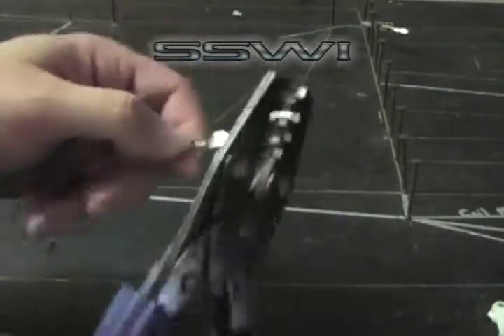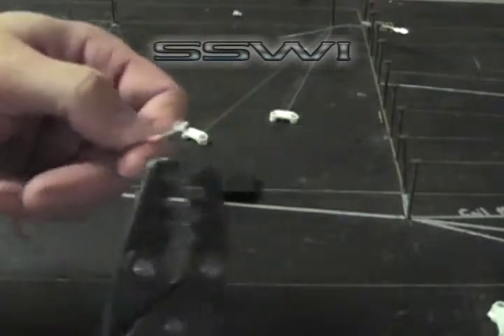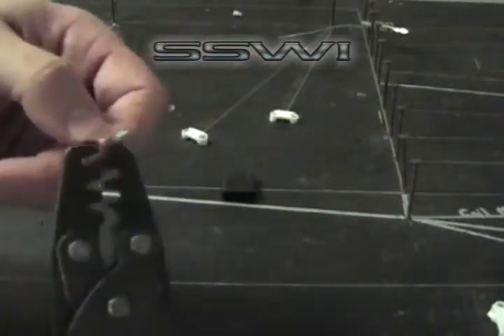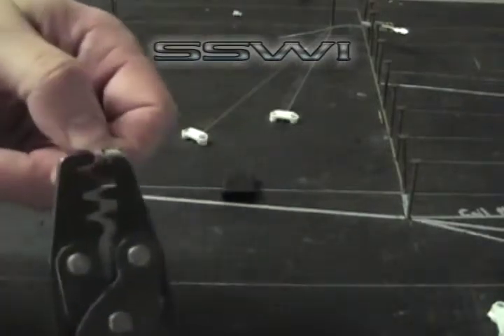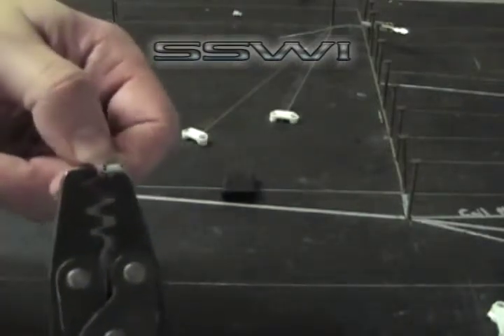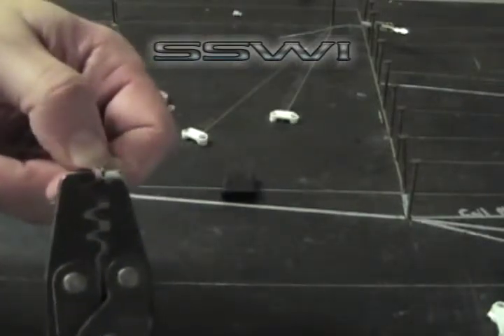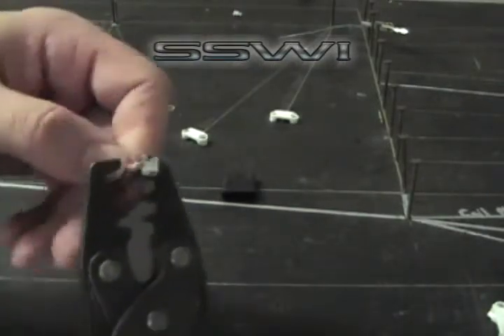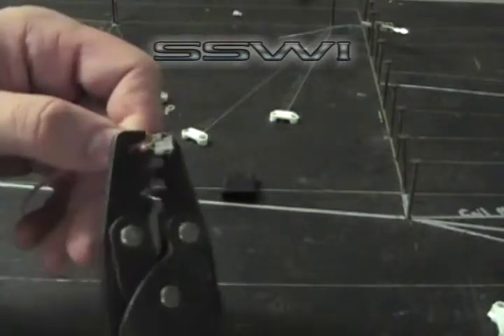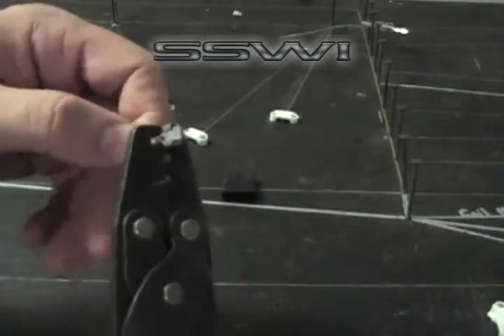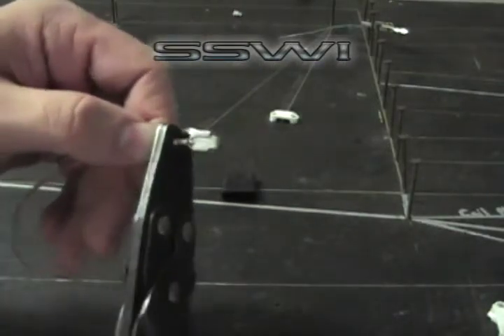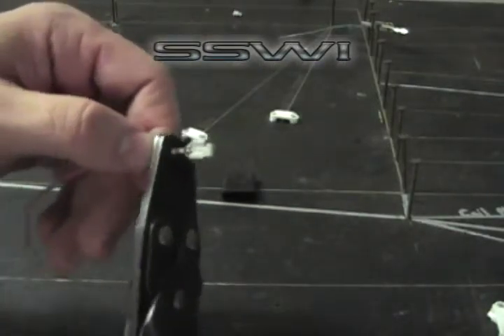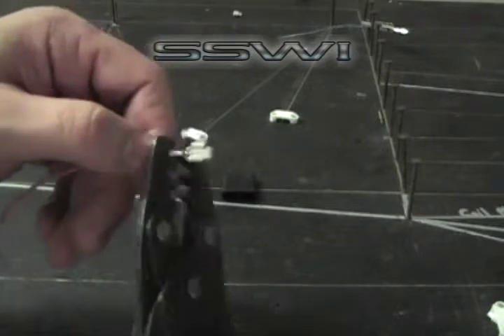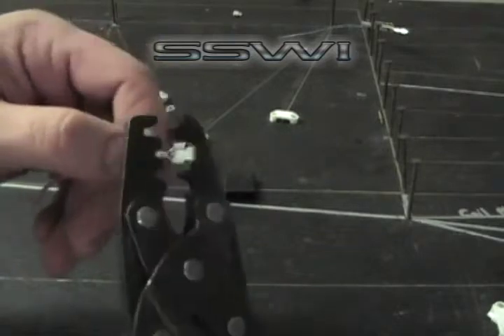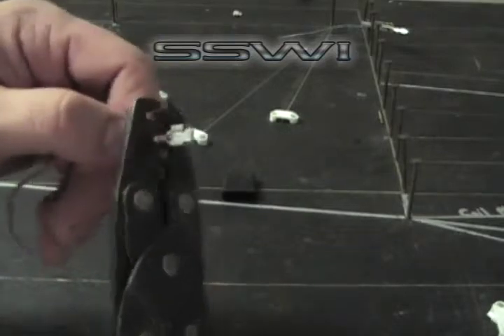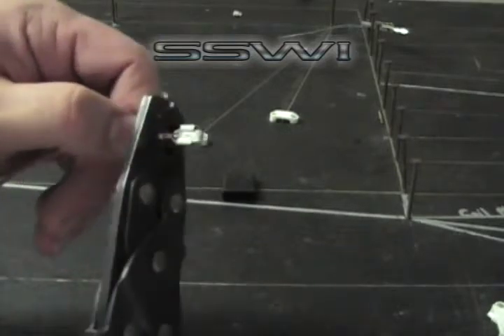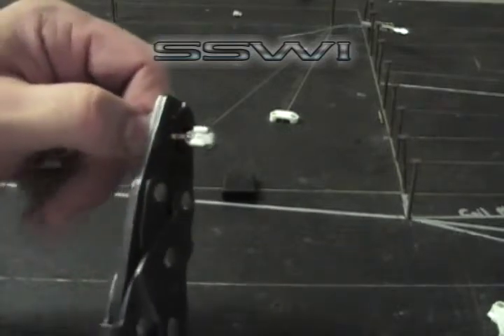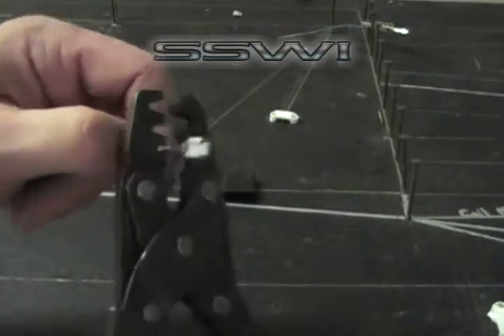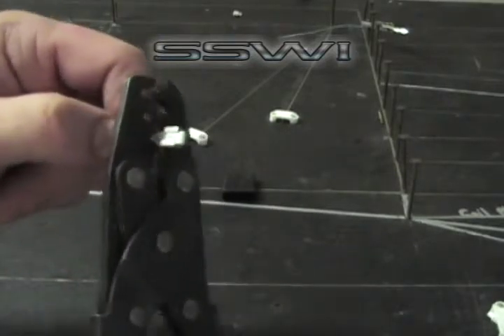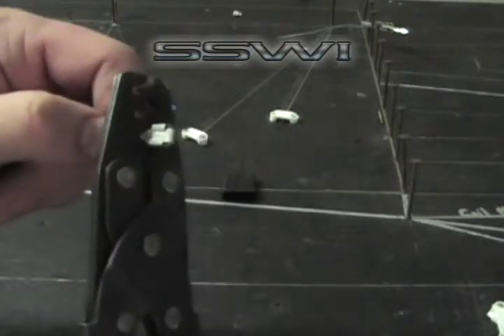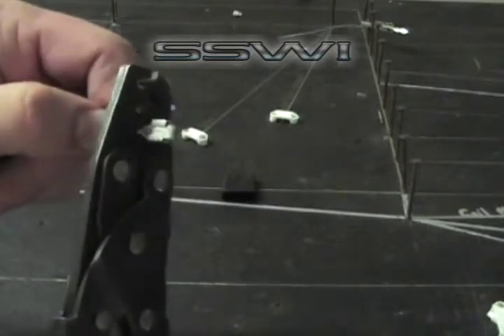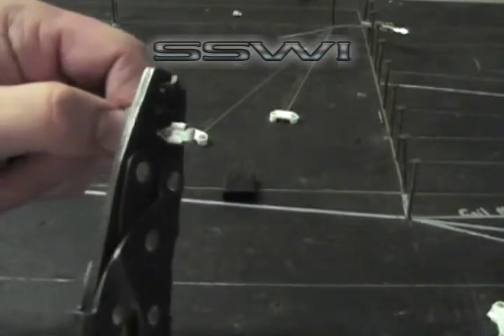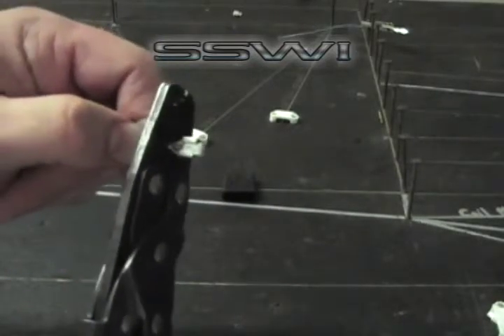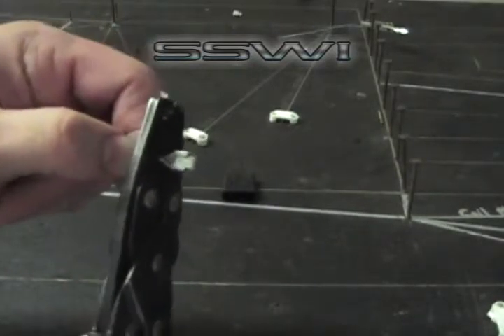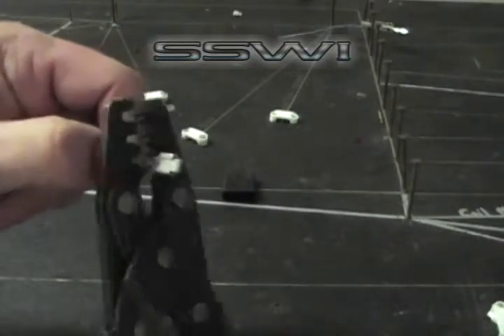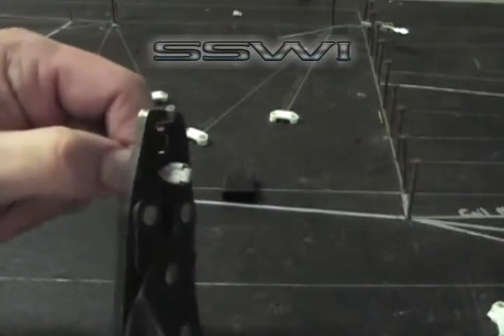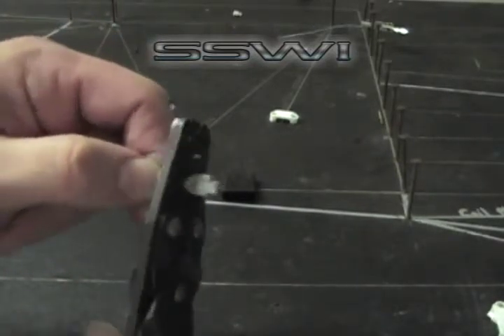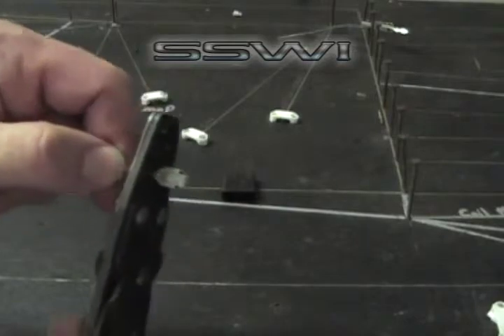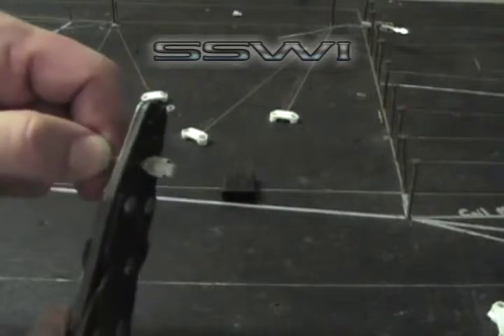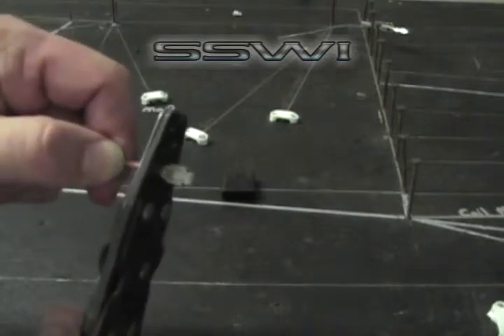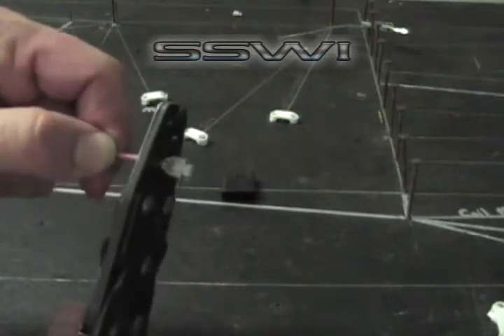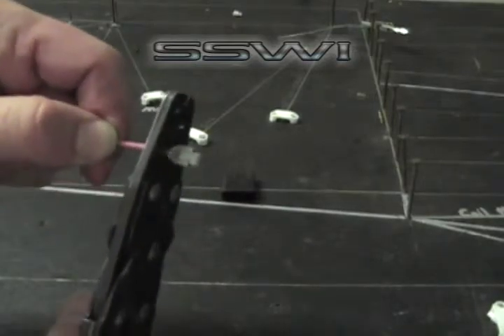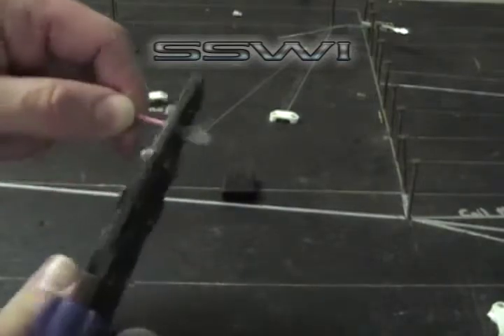Go back to the secondary portion. Crimp with C and then D. Follow up with another little crimp. Do your five pound pull test.